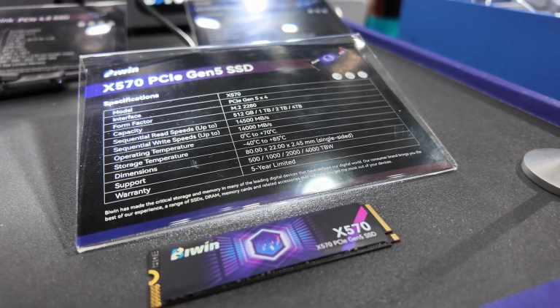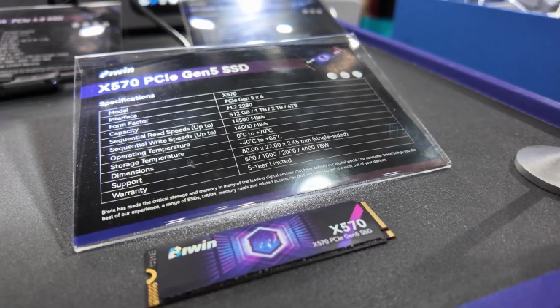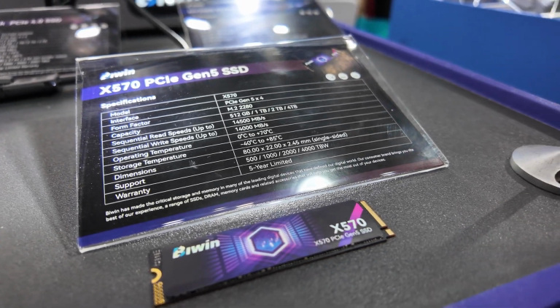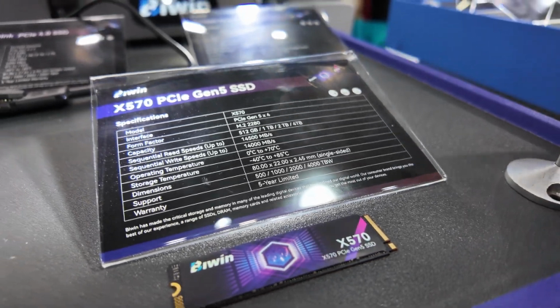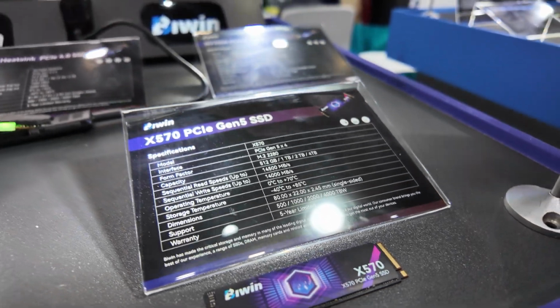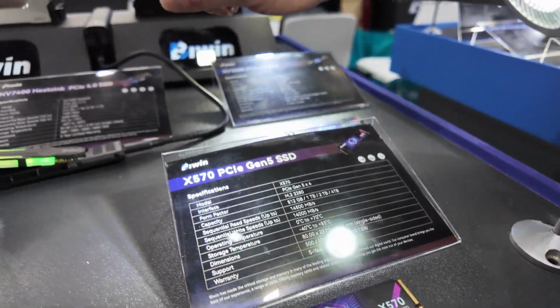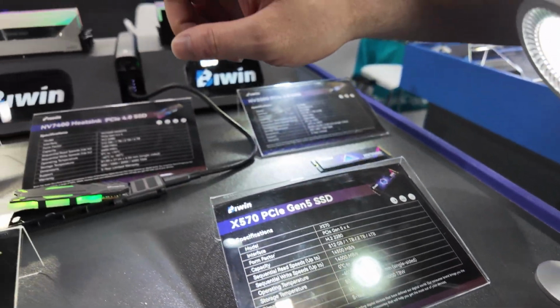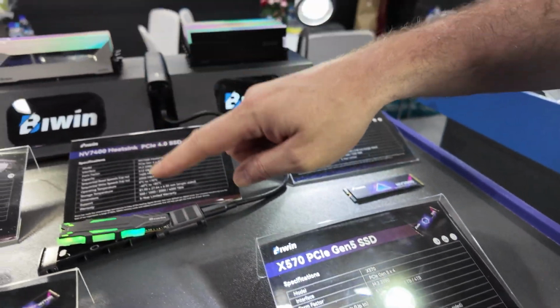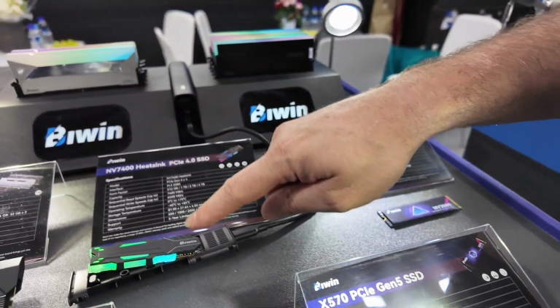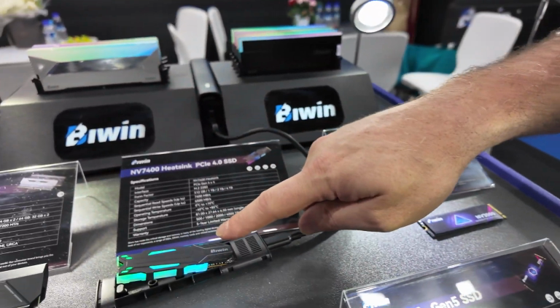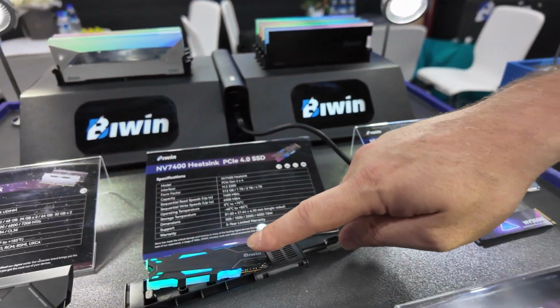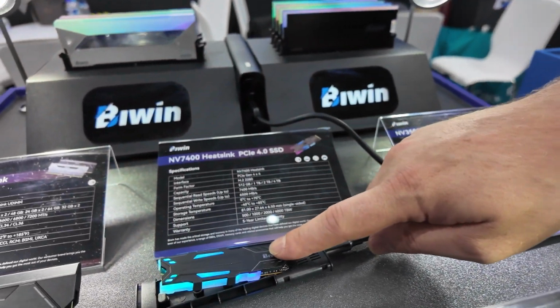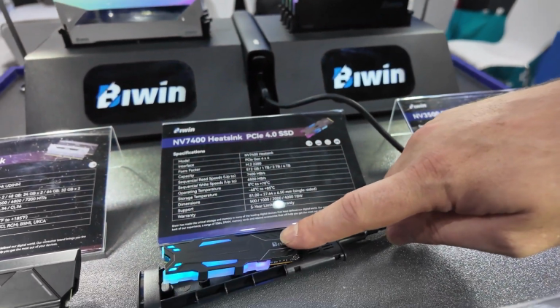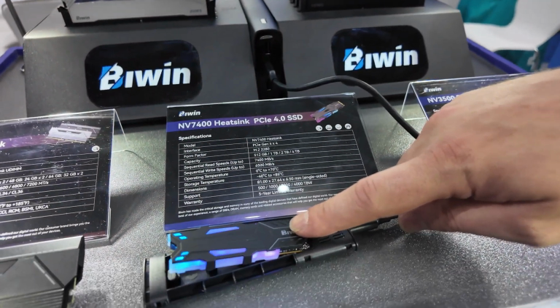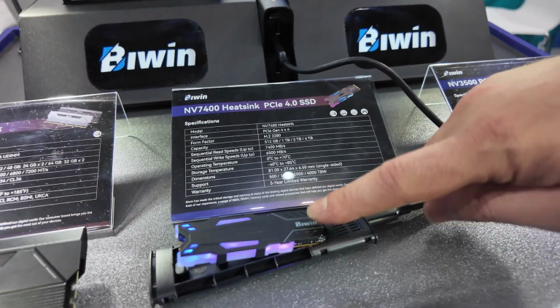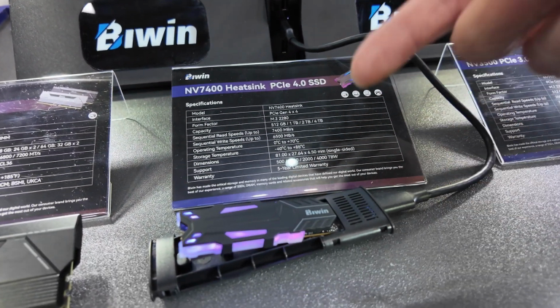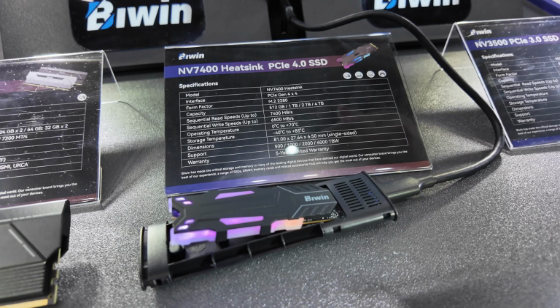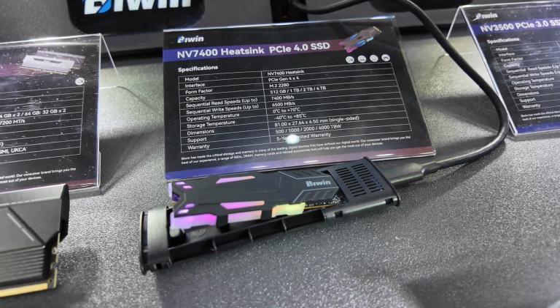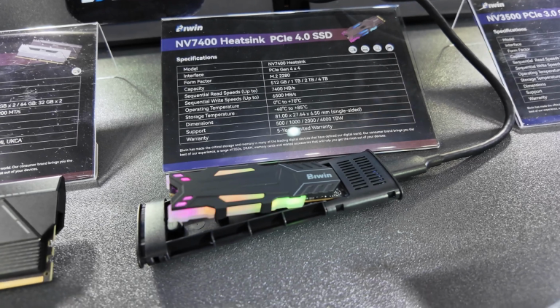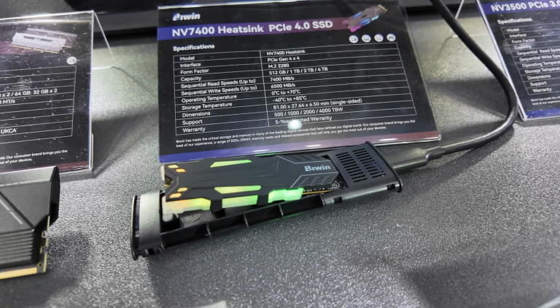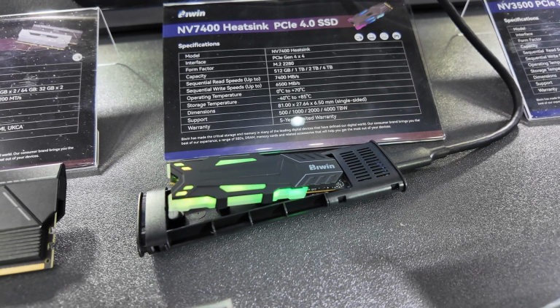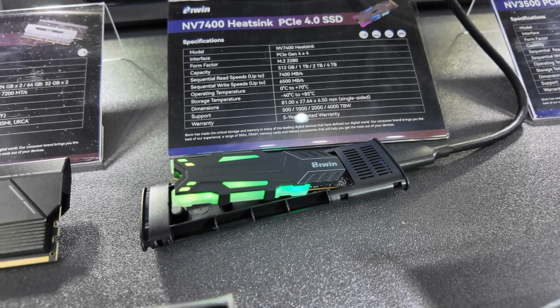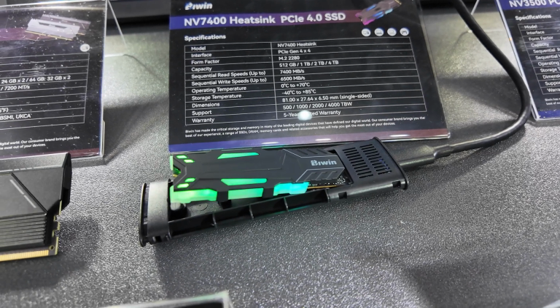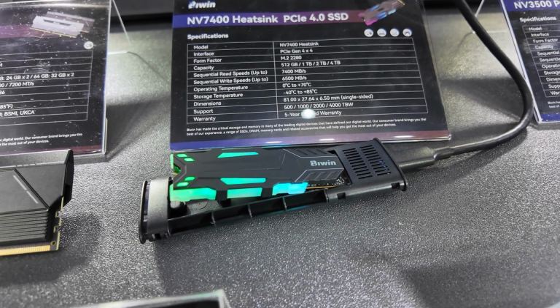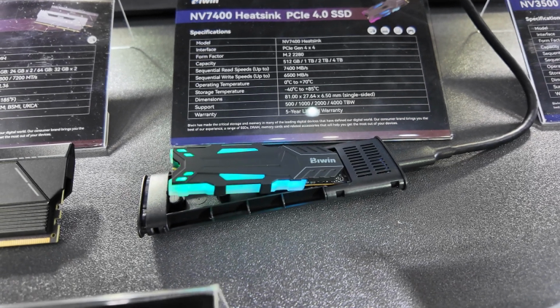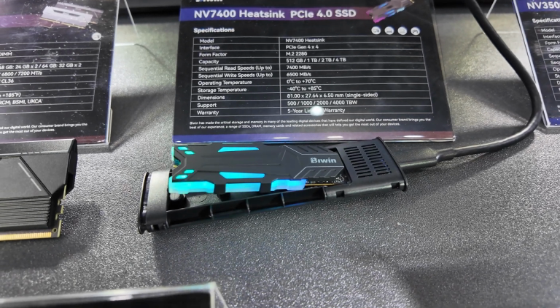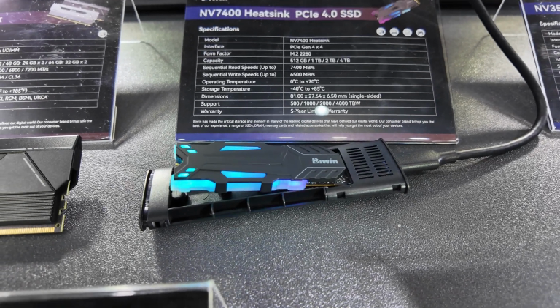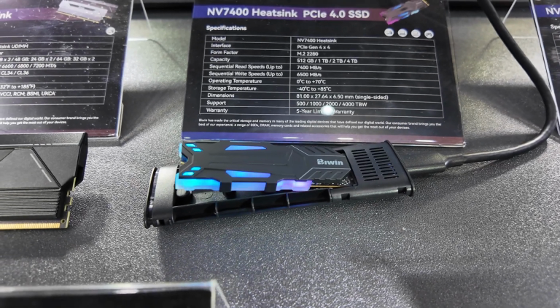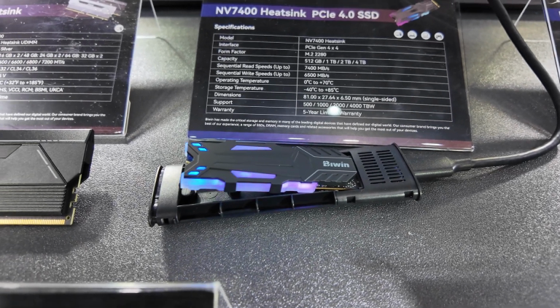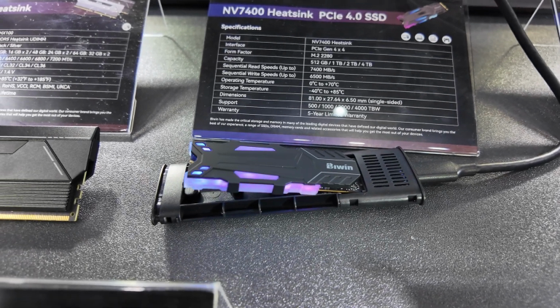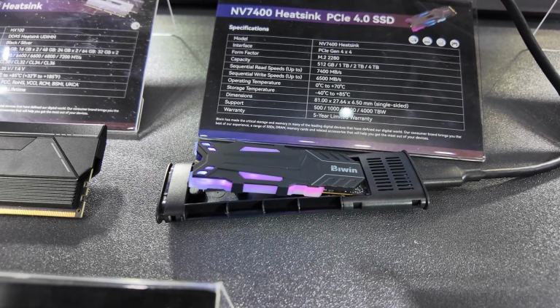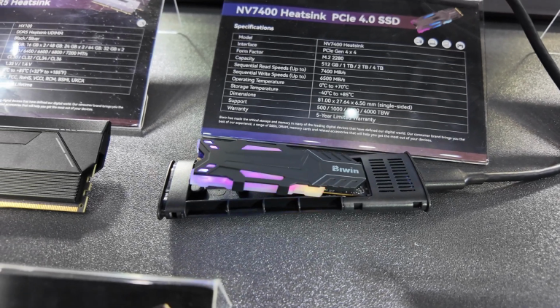They've also got the Gen 4 drive with a heatsink on it, and of course it's RGB — because as we all know, RGB makes everything better.